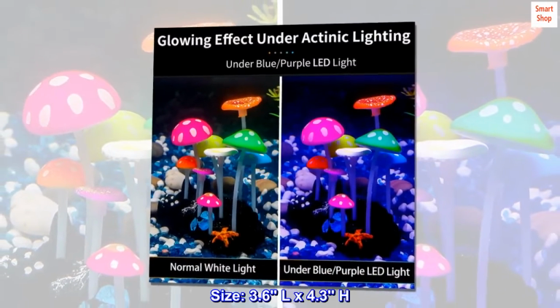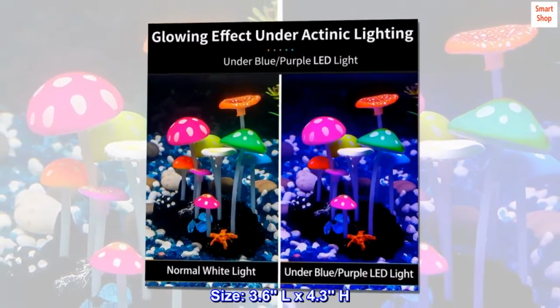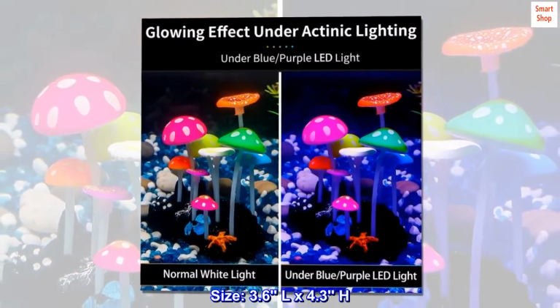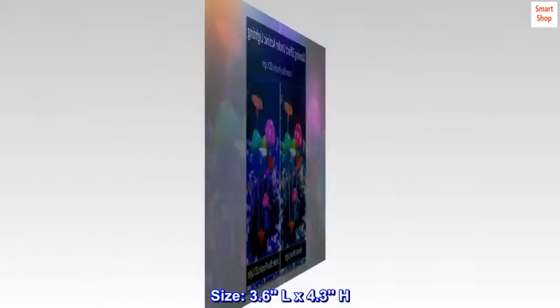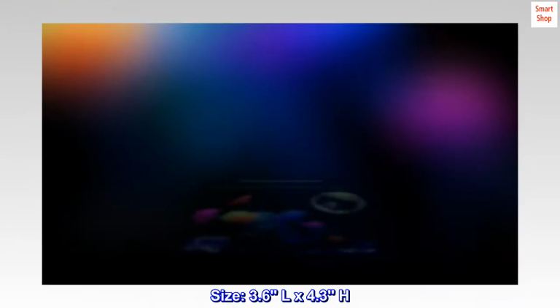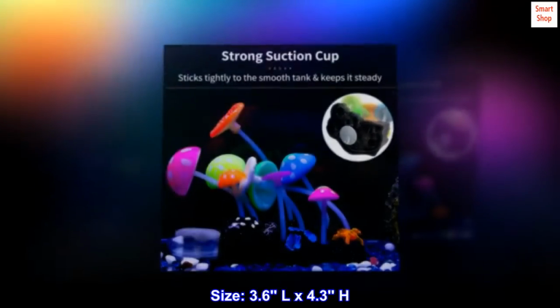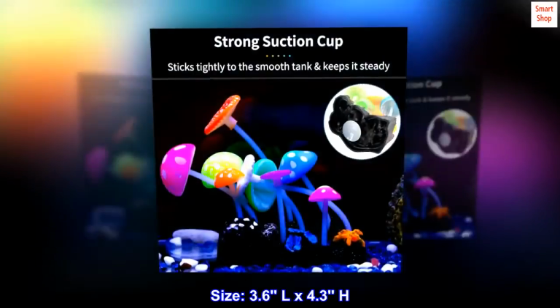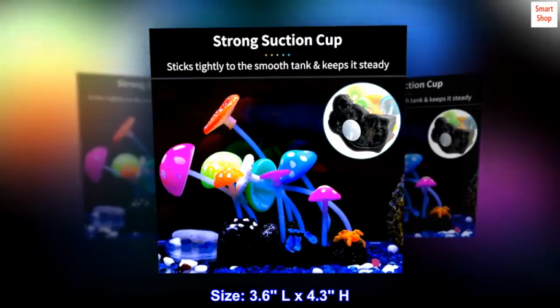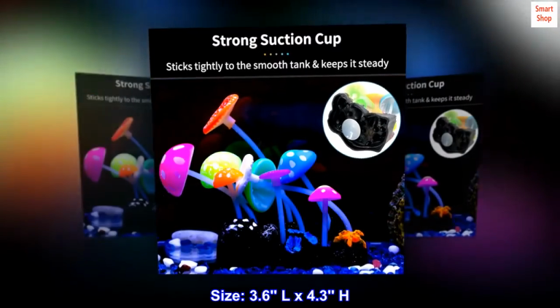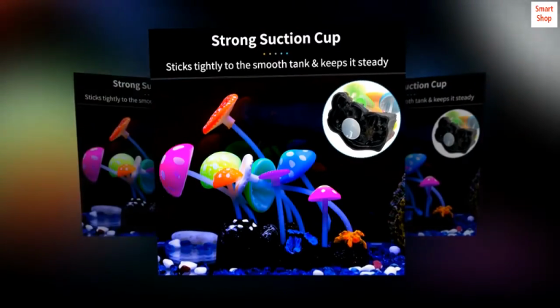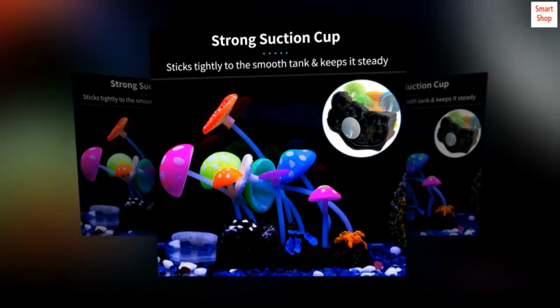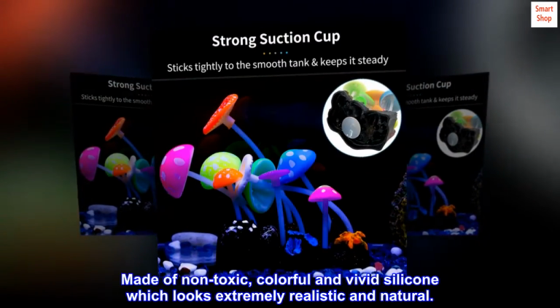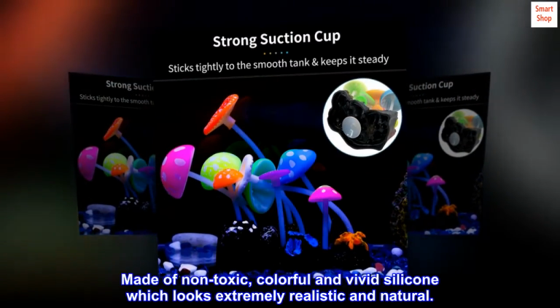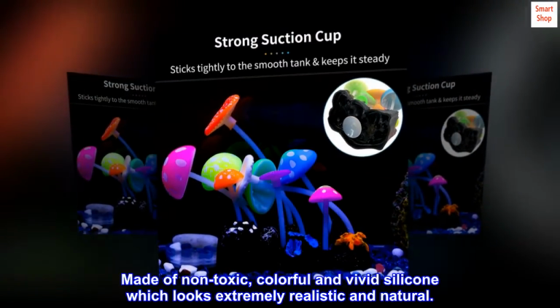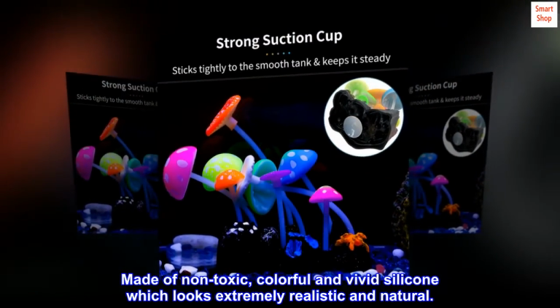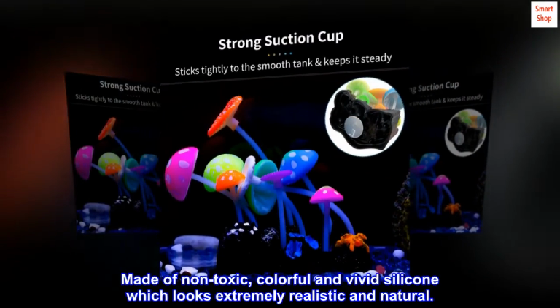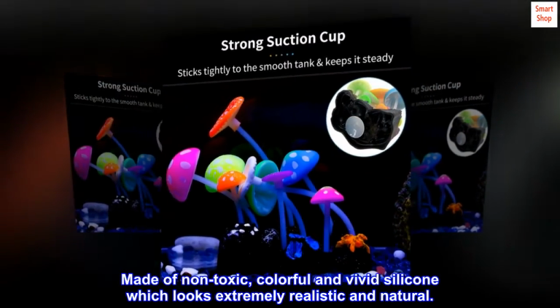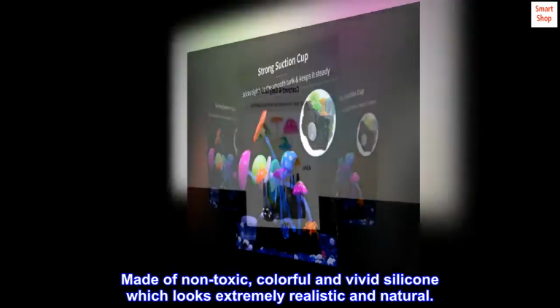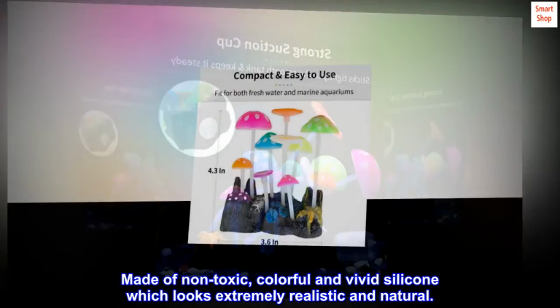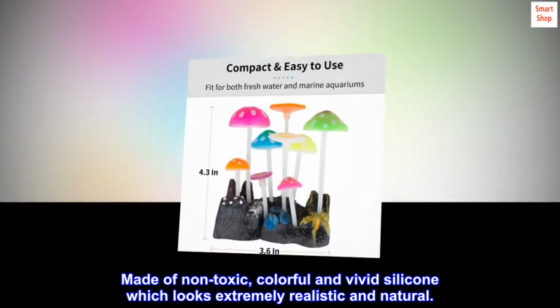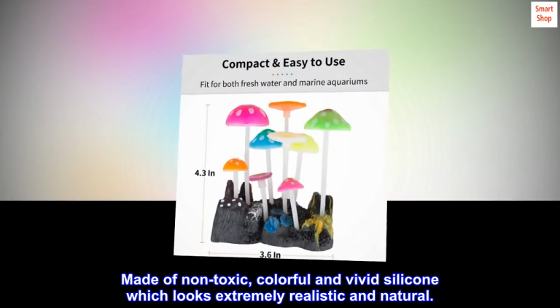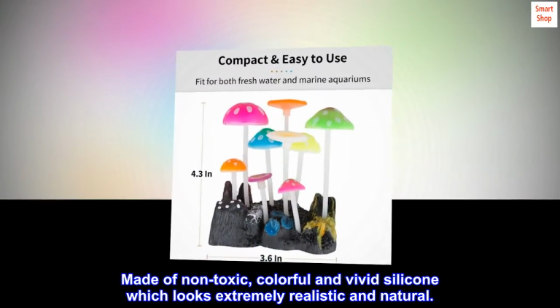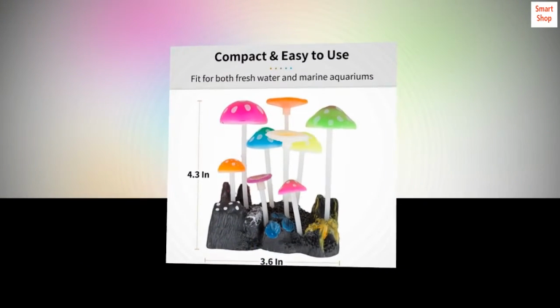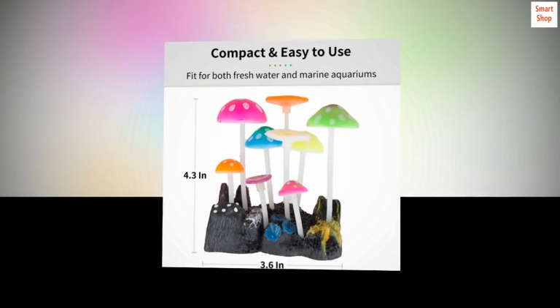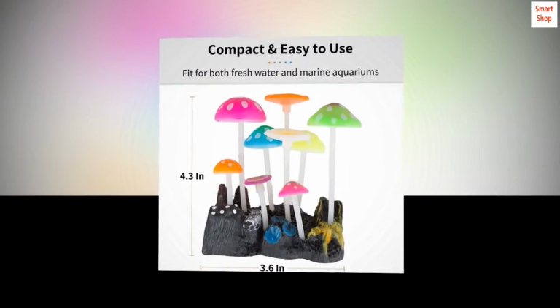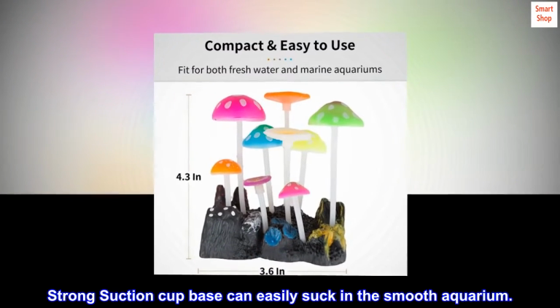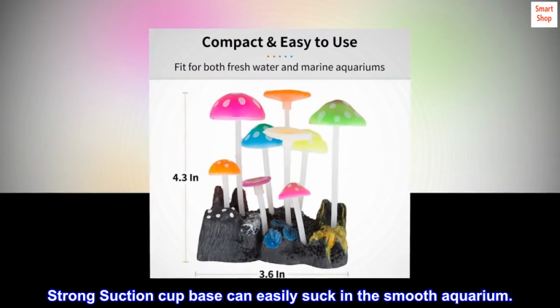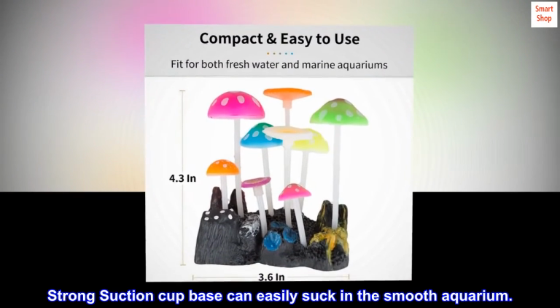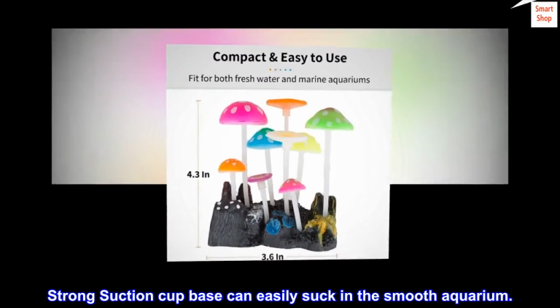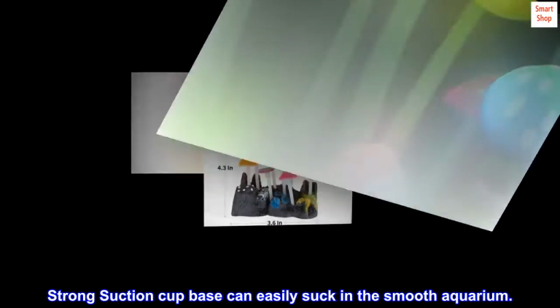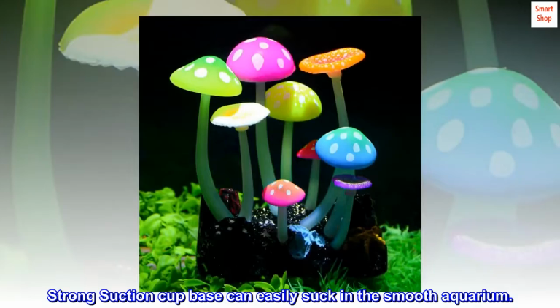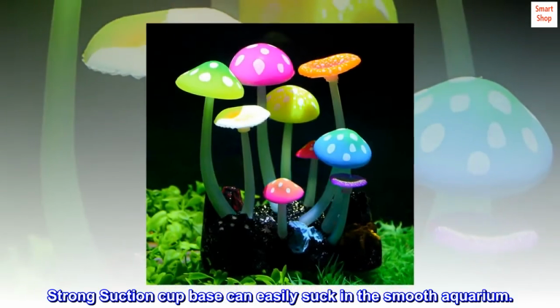Size: 3.6 liters X 4.3H. Made of non-toxic, colorful and vivid silicone which looks extremely realistic and natural. Strong suction cup base can easily suck in the smooth aquarium.